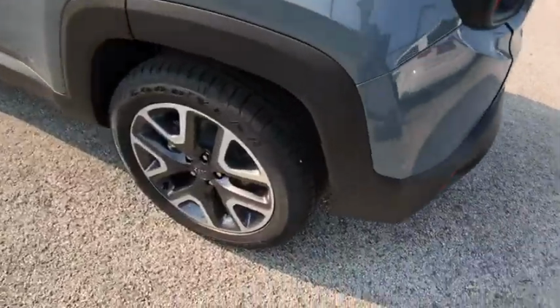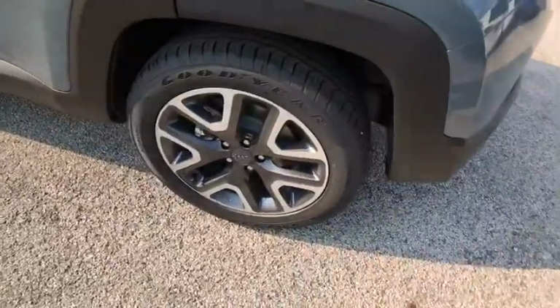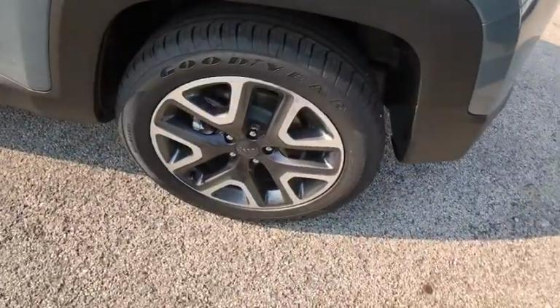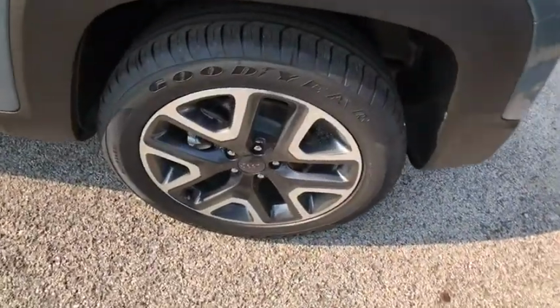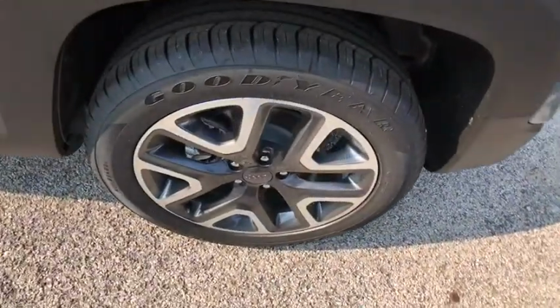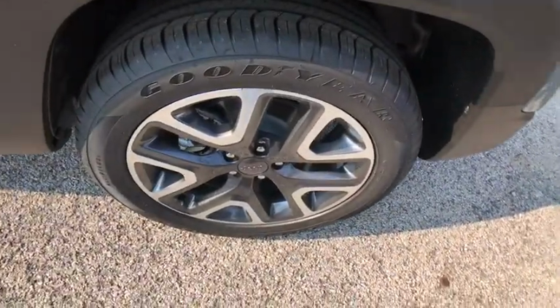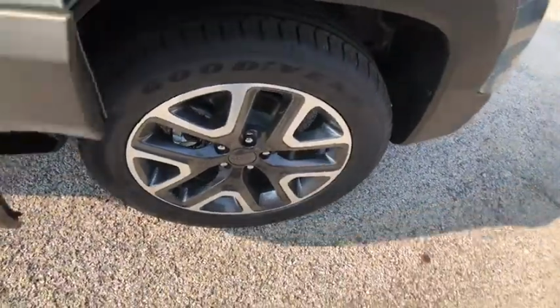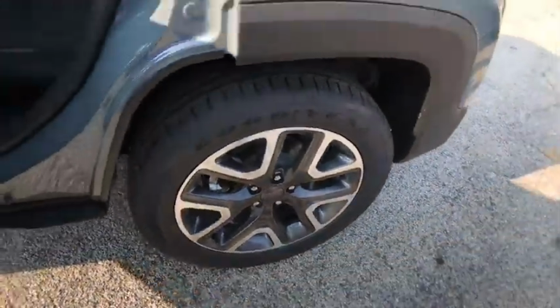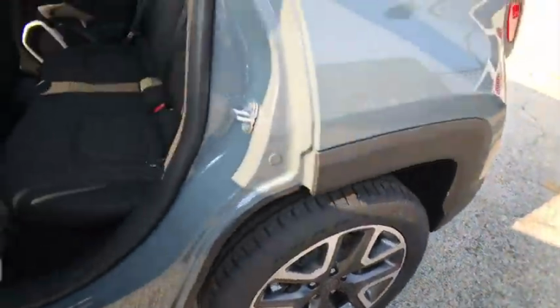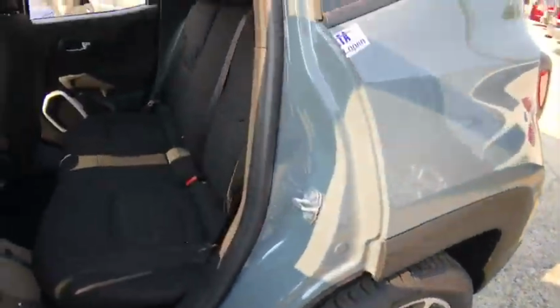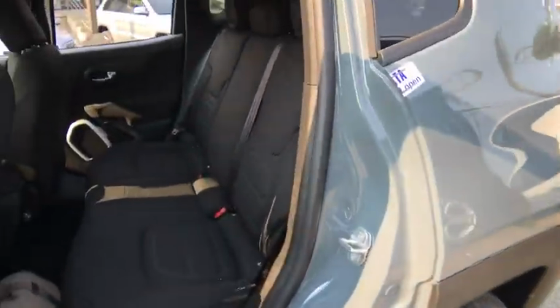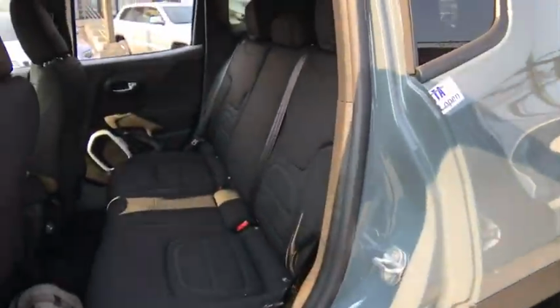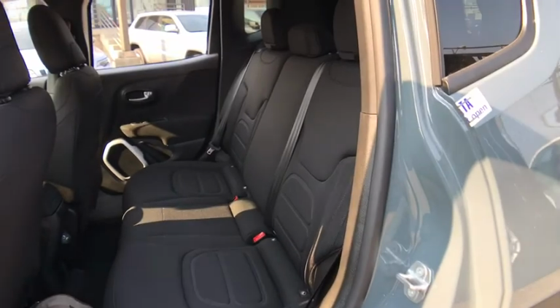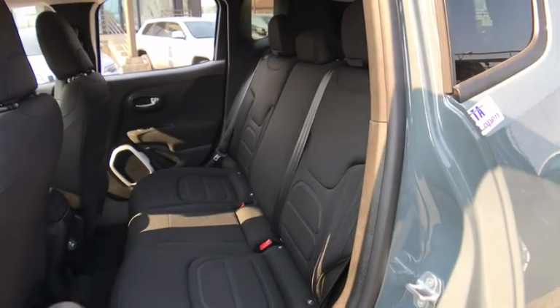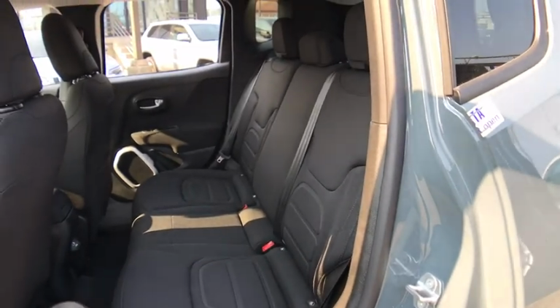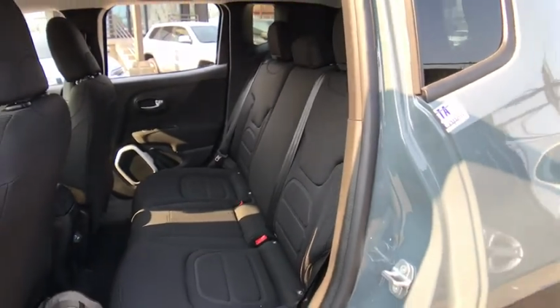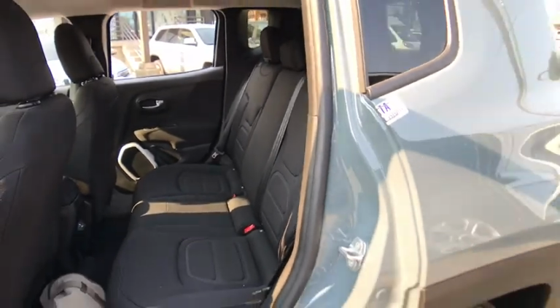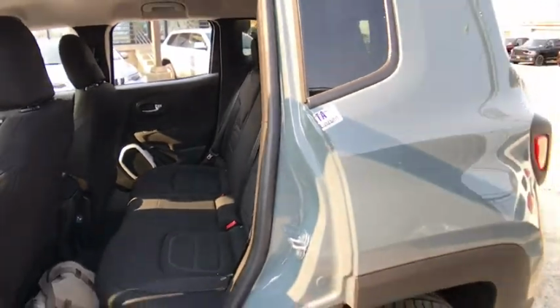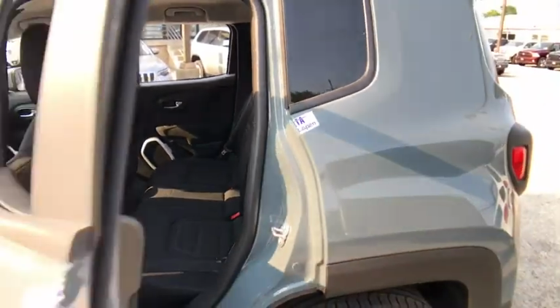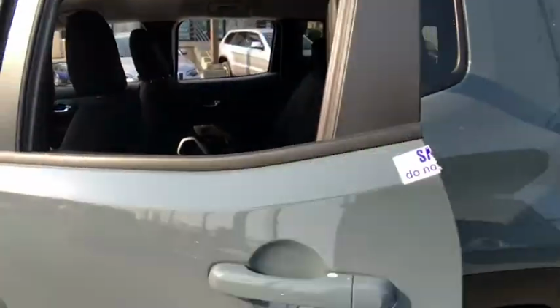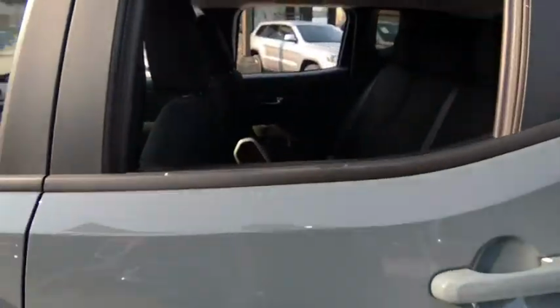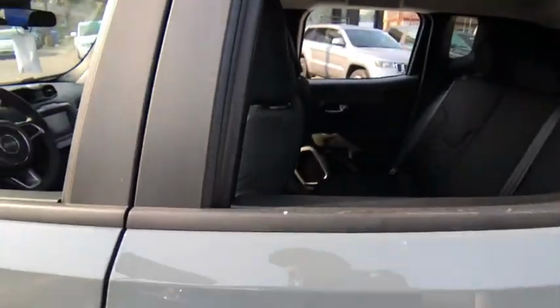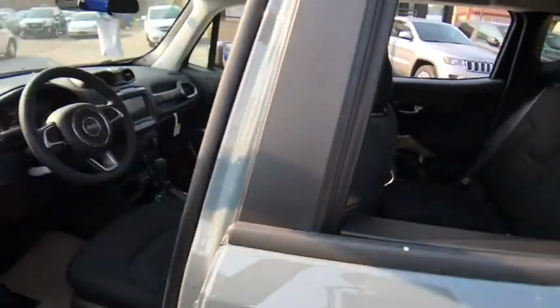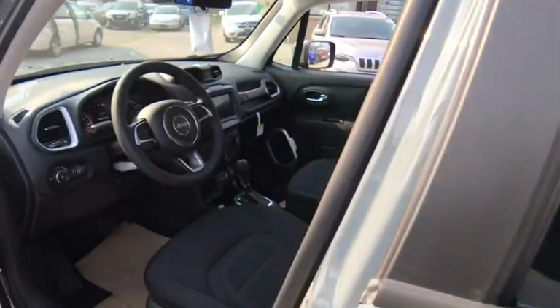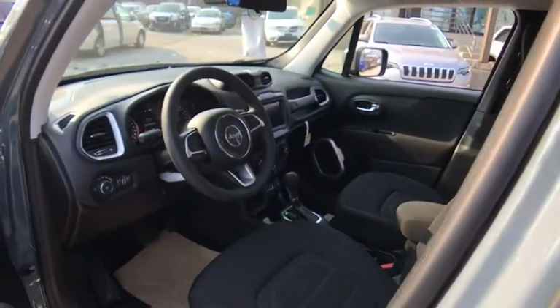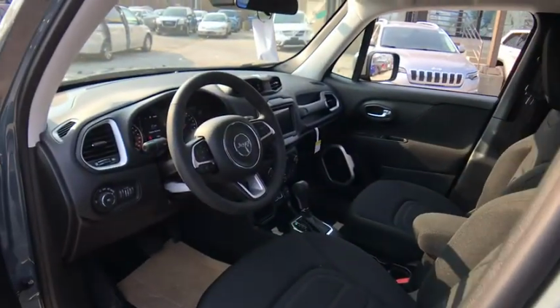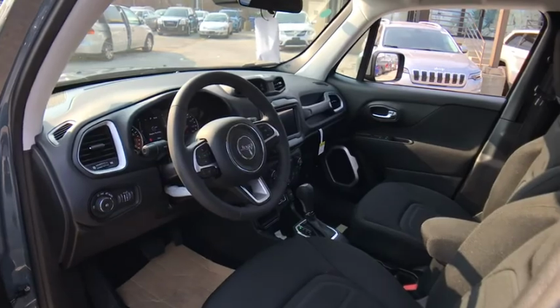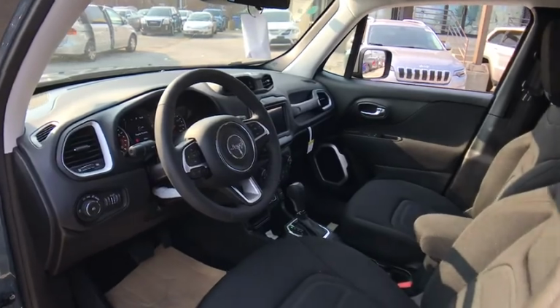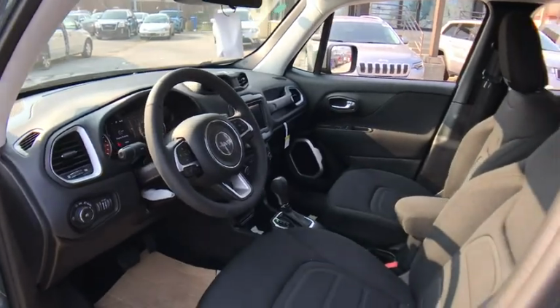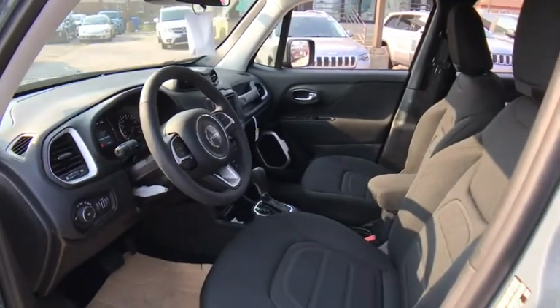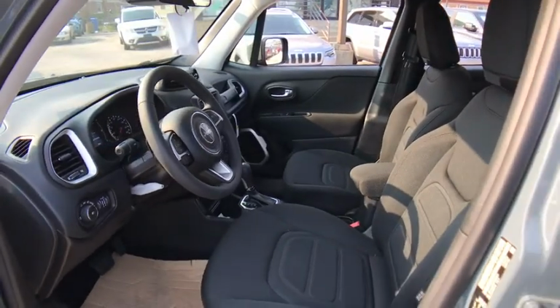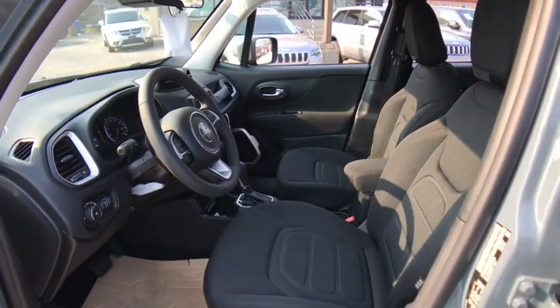Stability control, keyless entry, traction control, anti-lock braking system, steering wheel audio controls, backup camera, Bluetooth, leather-wrapped steering wheel, adjustable steering wheel, power steering.